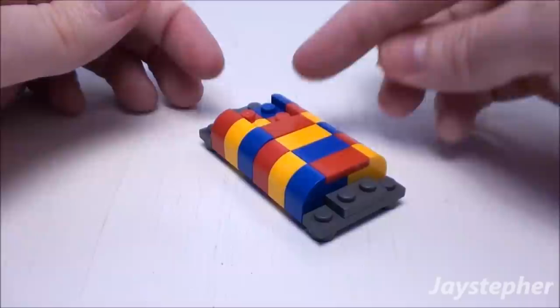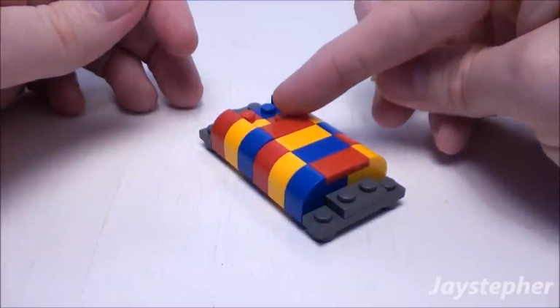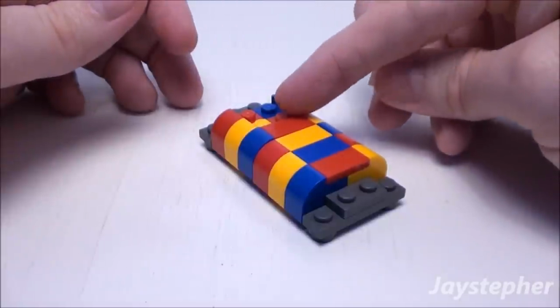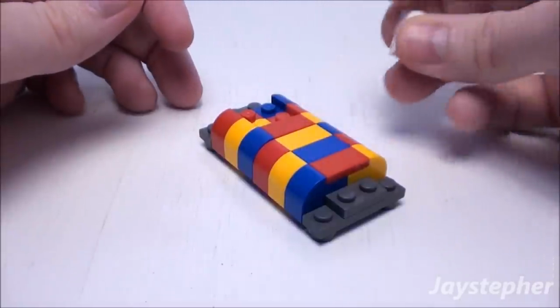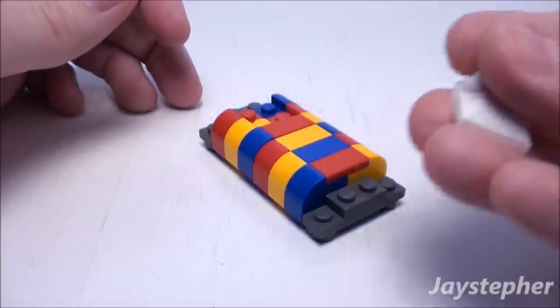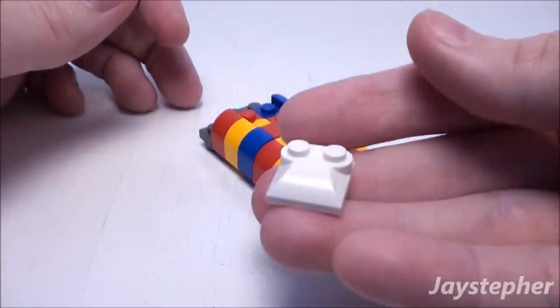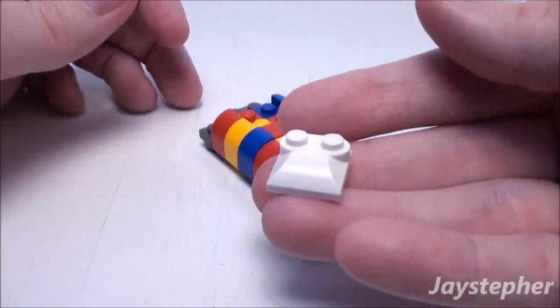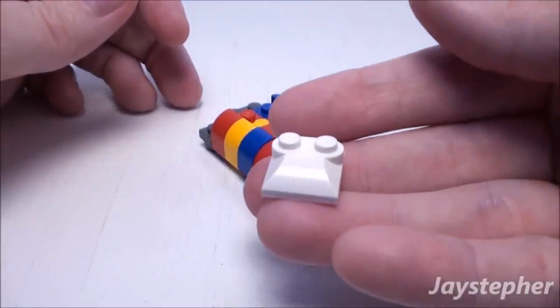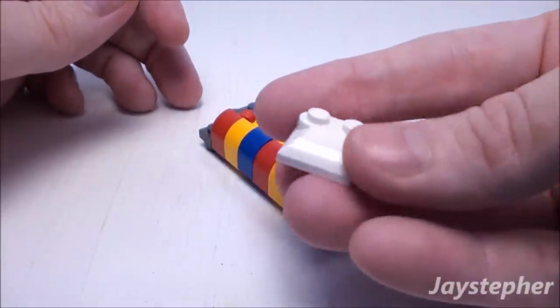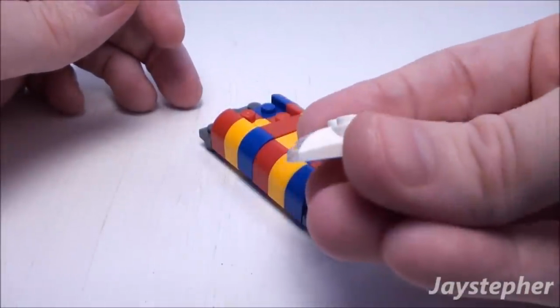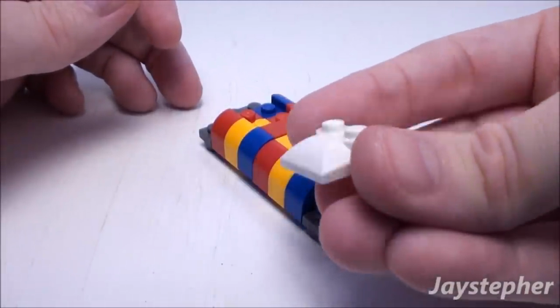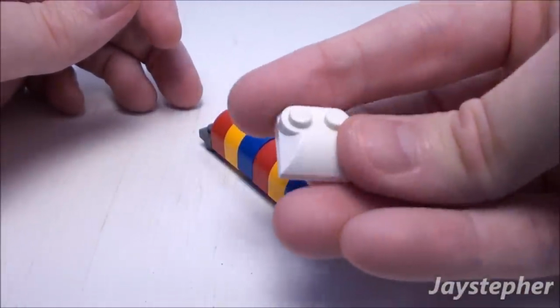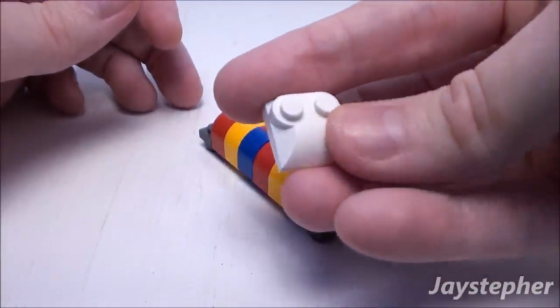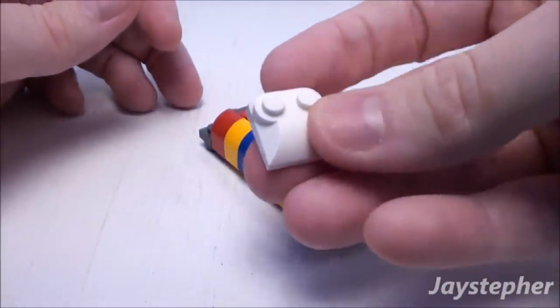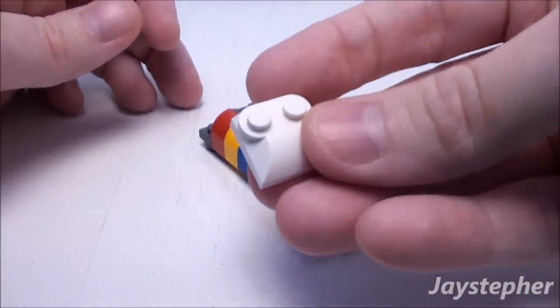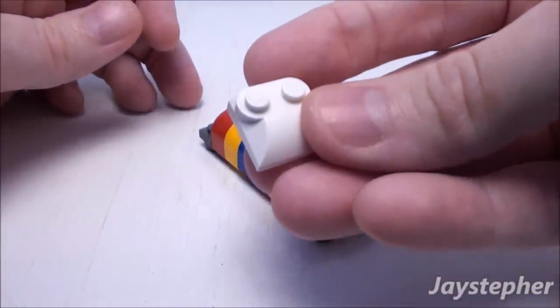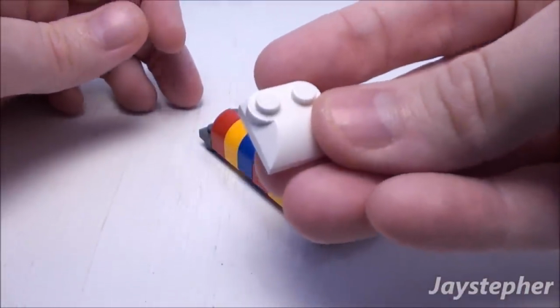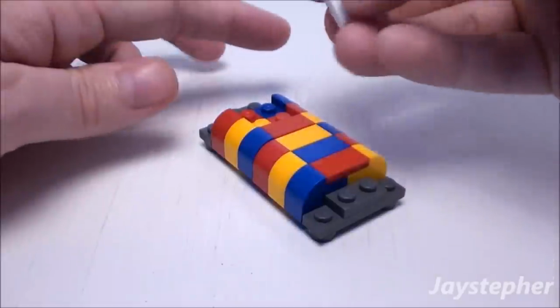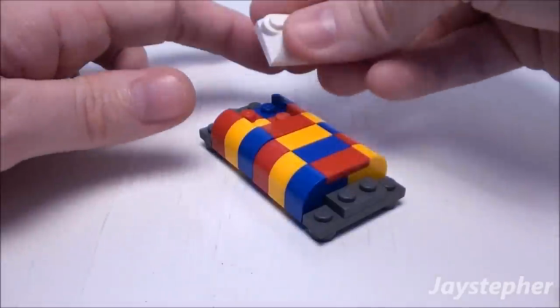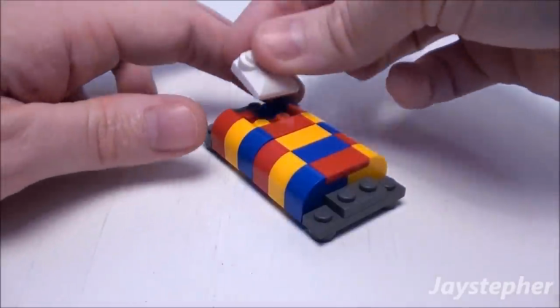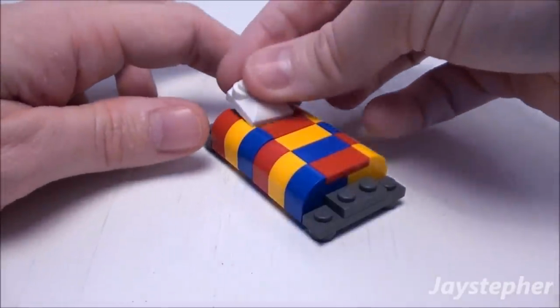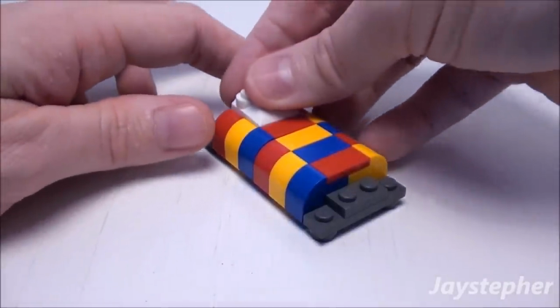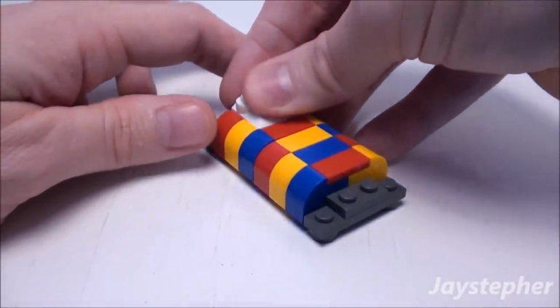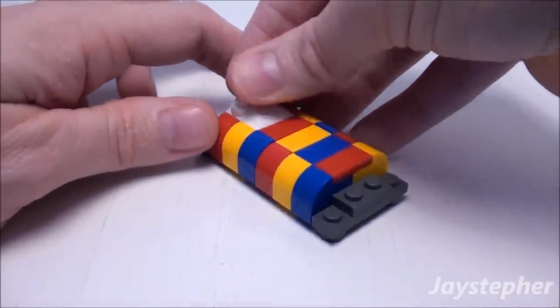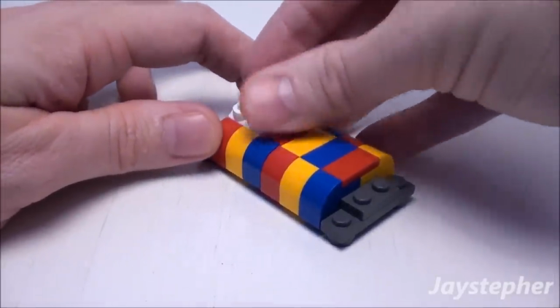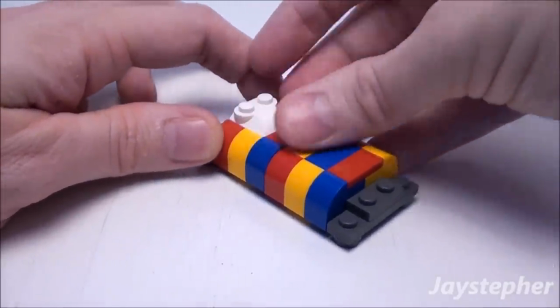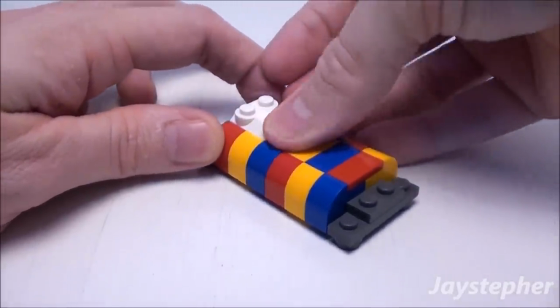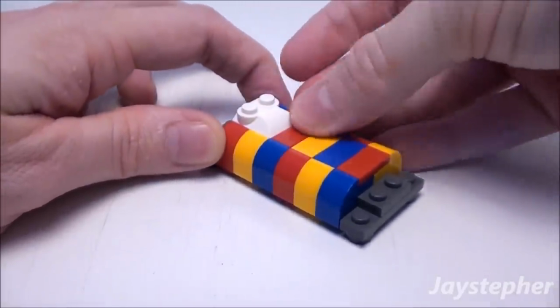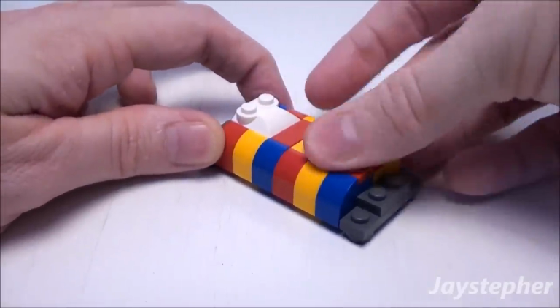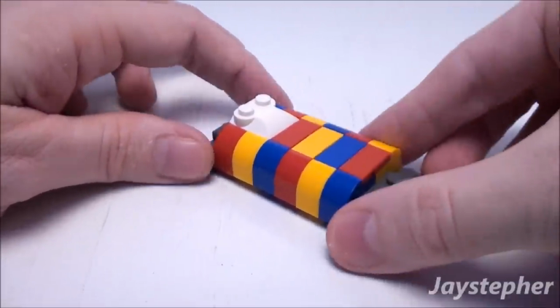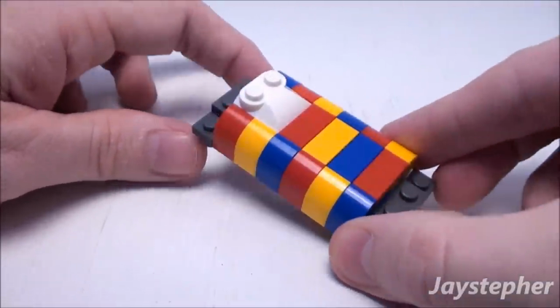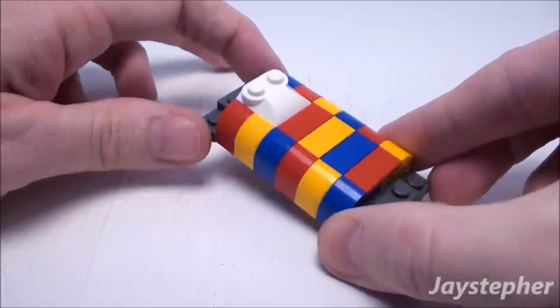This void is left for a pillow. Take a 1 by 1 by 2 thirds plate that looks like a telephone receiver and place it inside like so. Now we have a nice soft pillow.